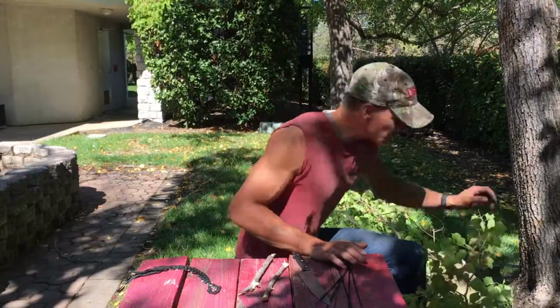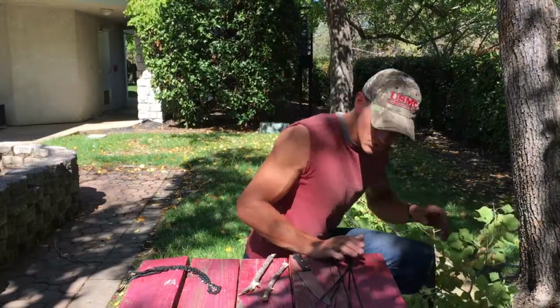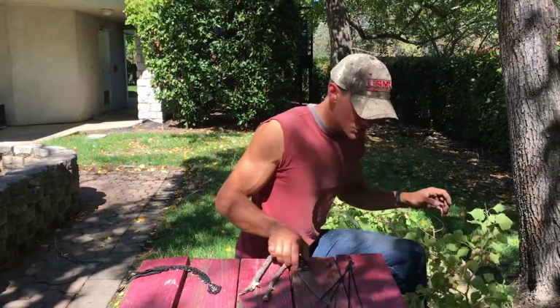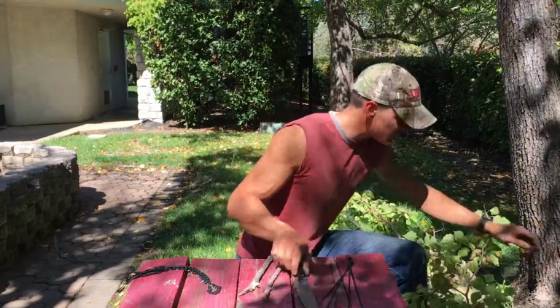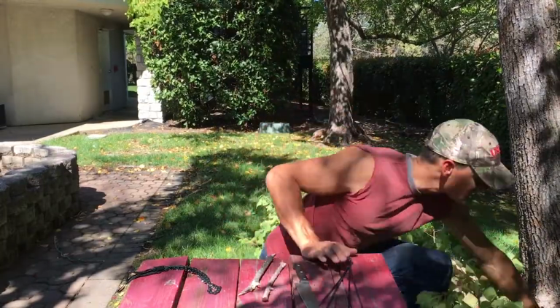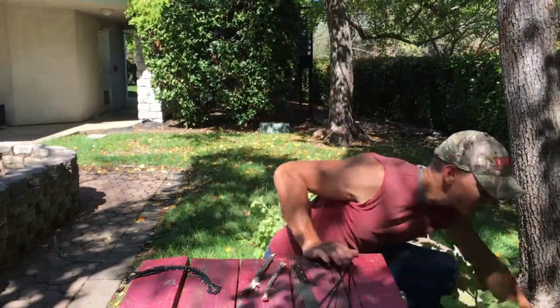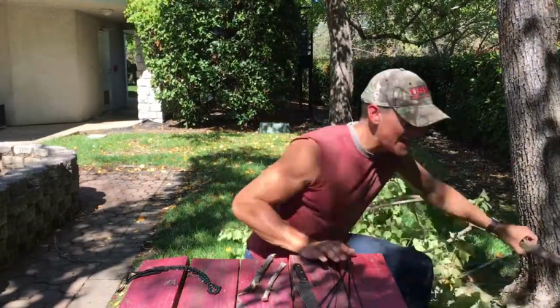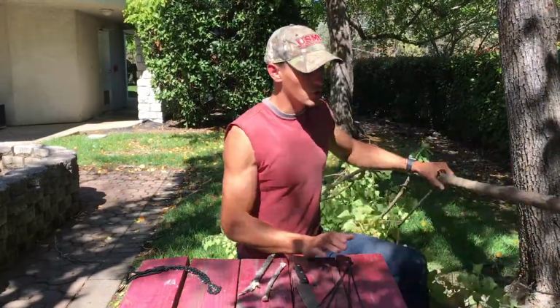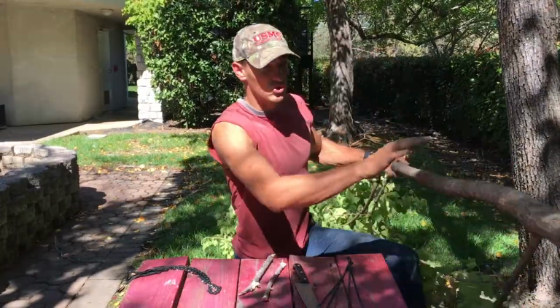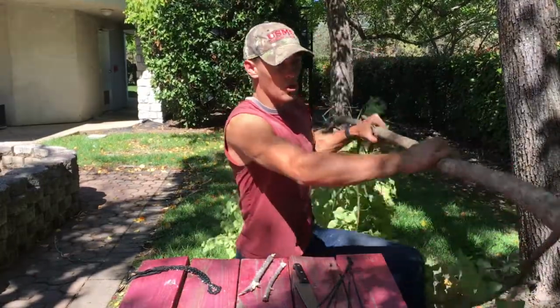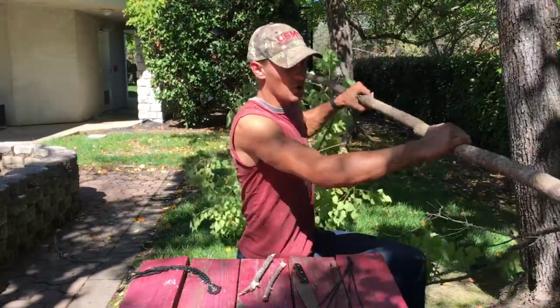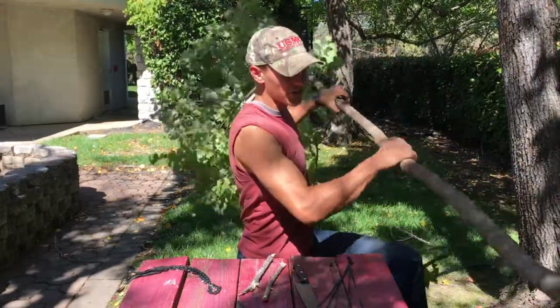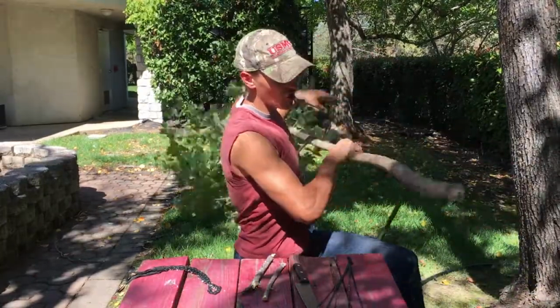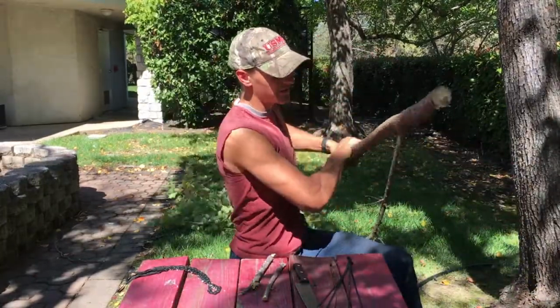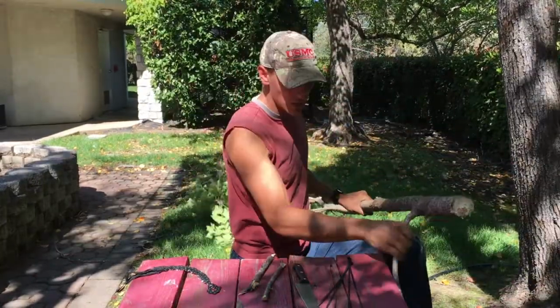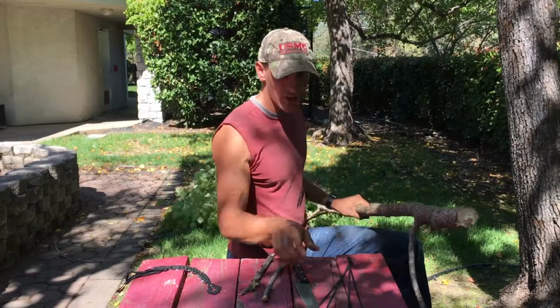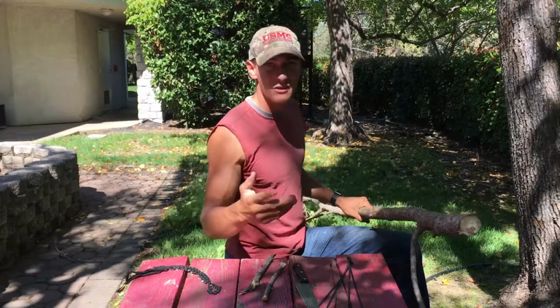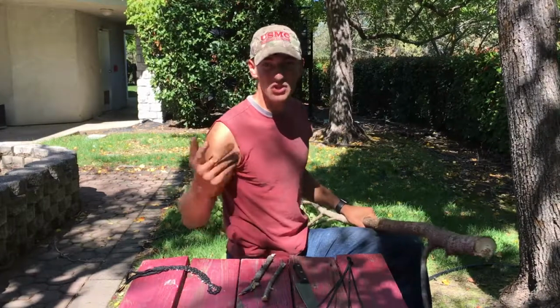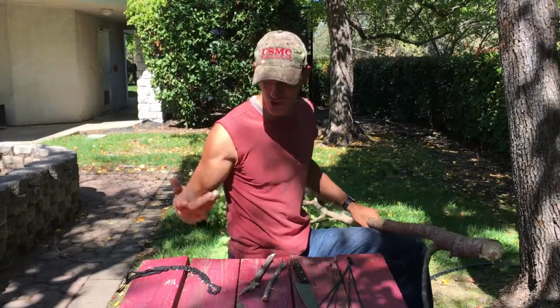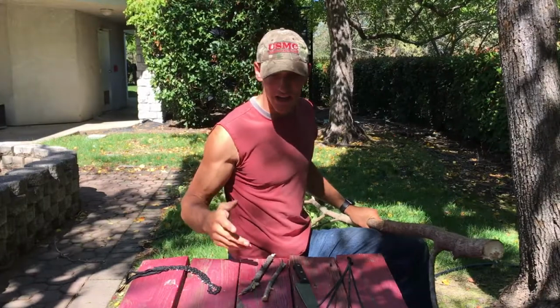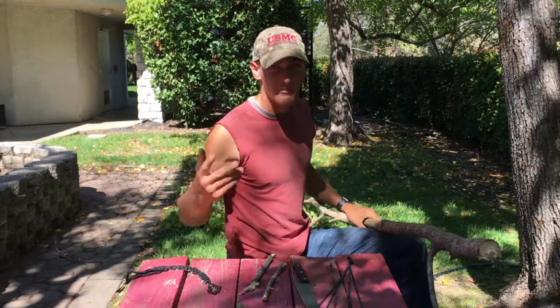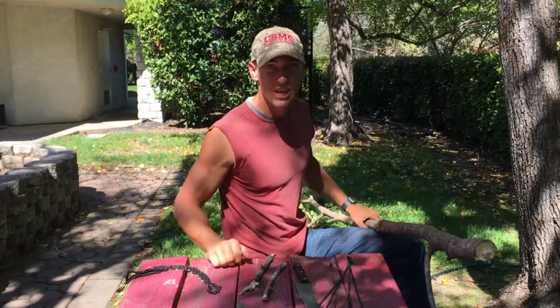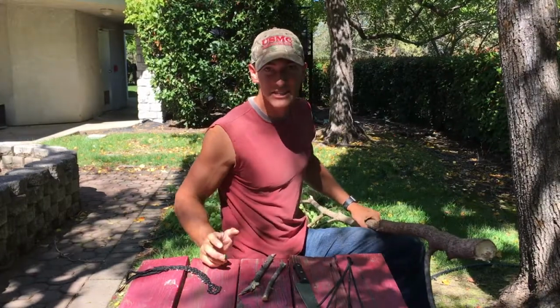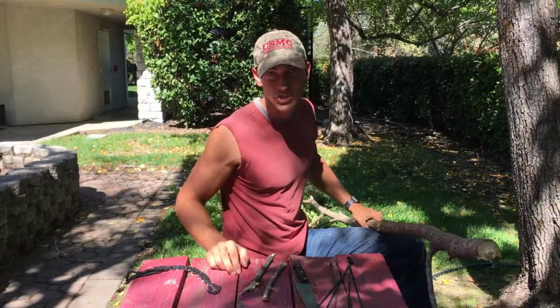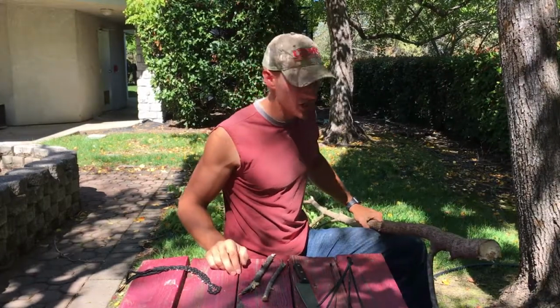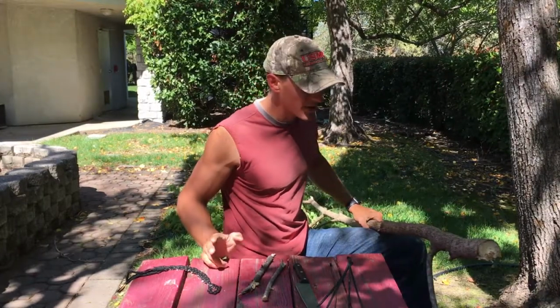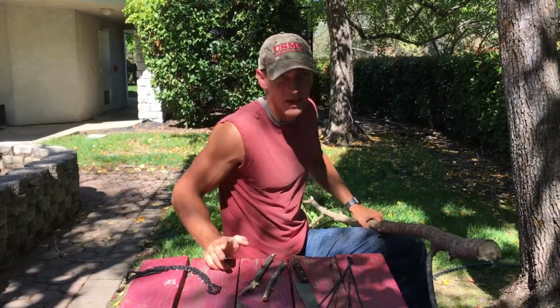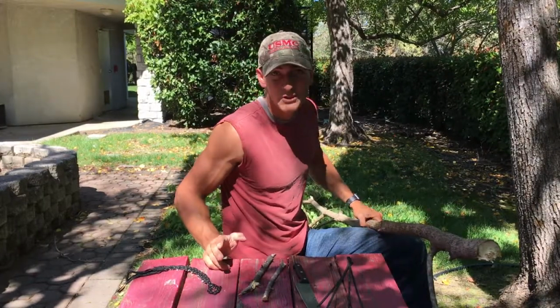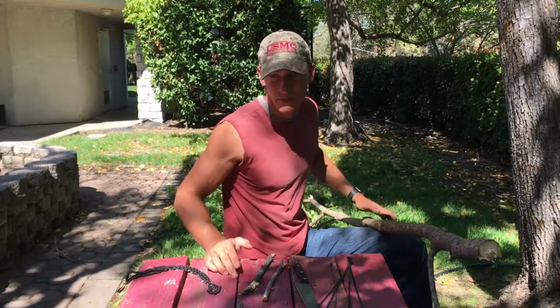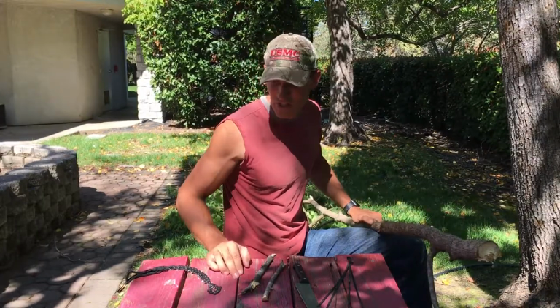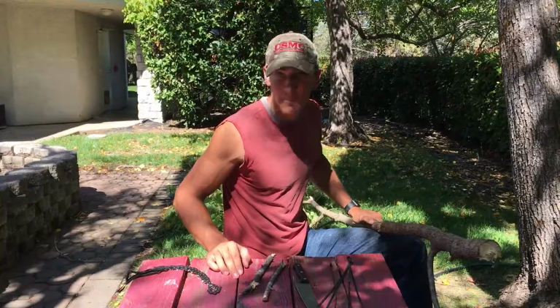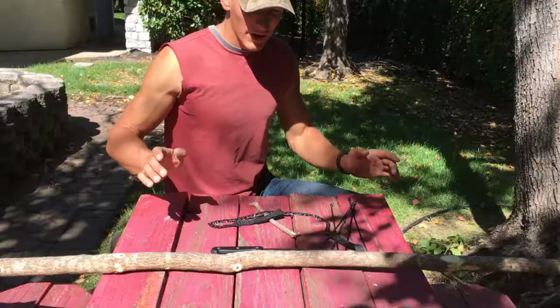The first thing you're going to do is take your sapling and strip all the small branches off of it. You can use your knife or your saw. If you have a machete that's the best way to go, but since I don't have one I'll use my saw.